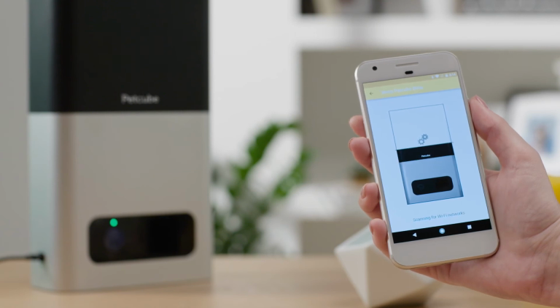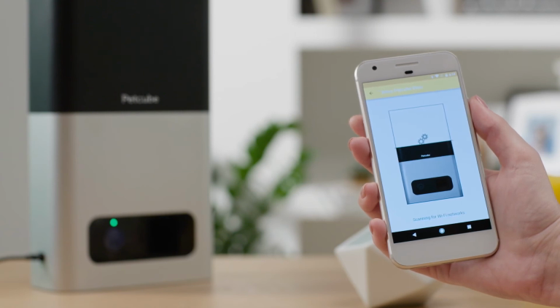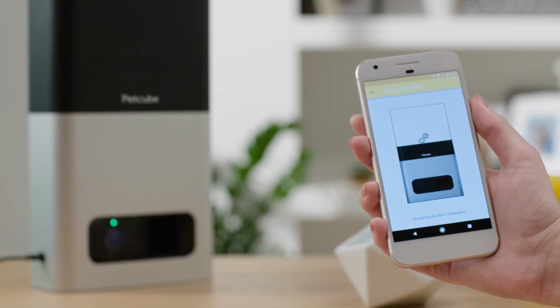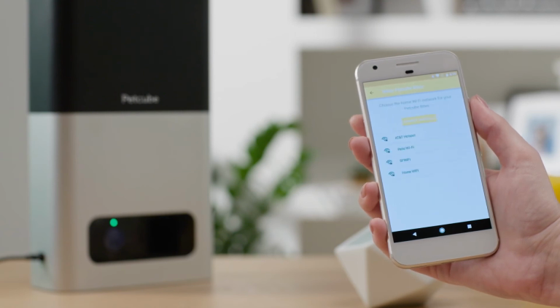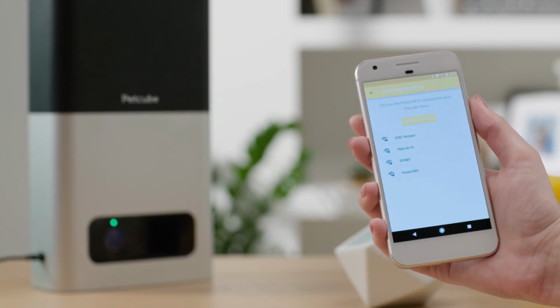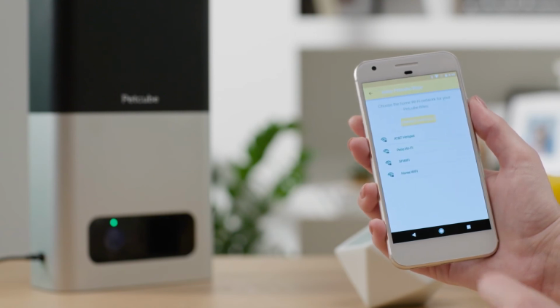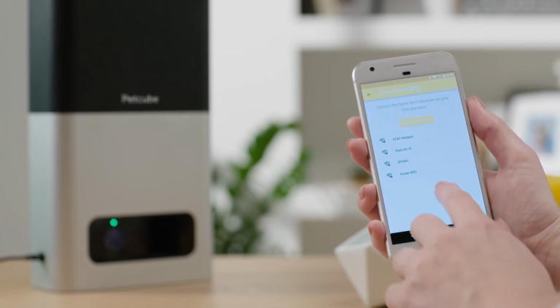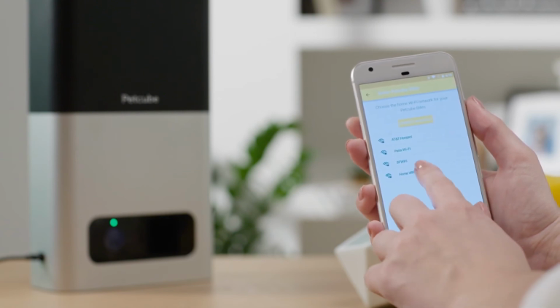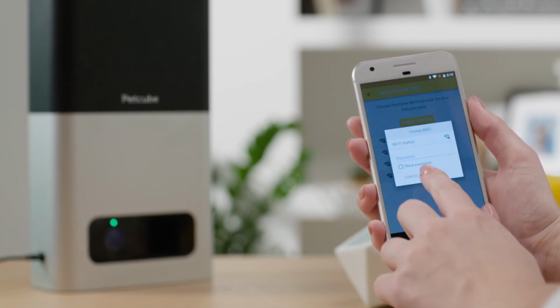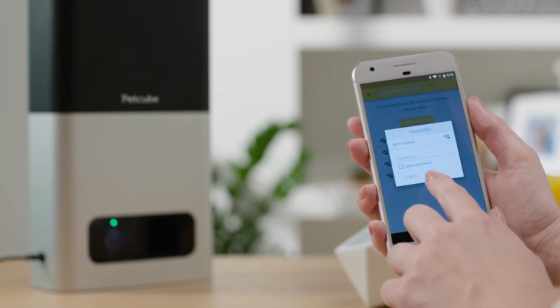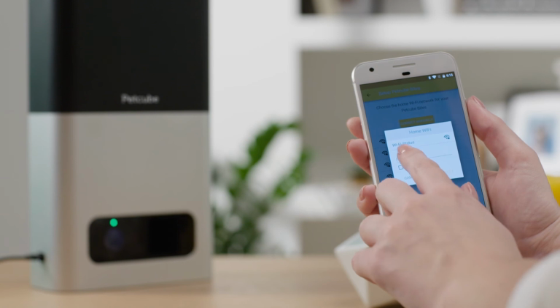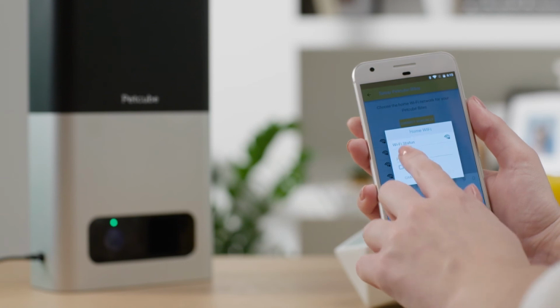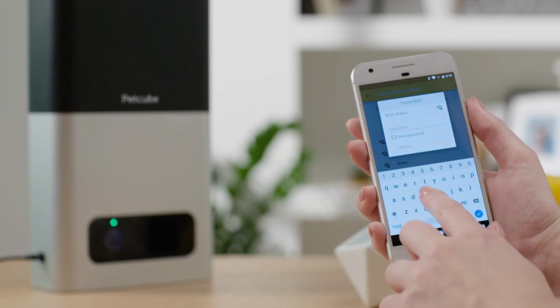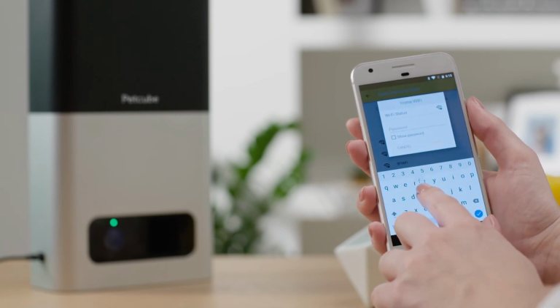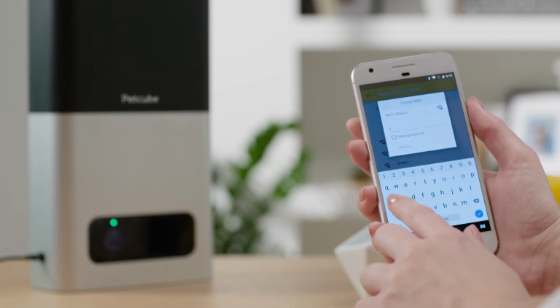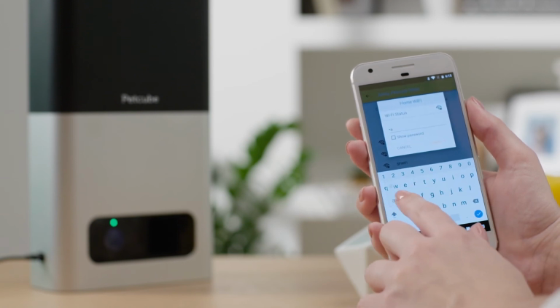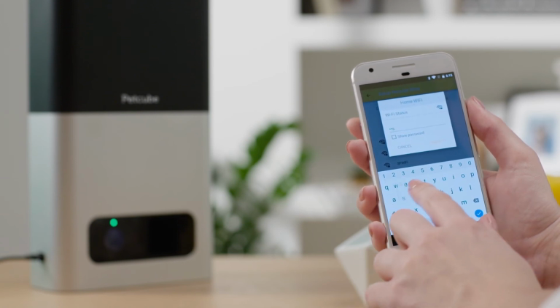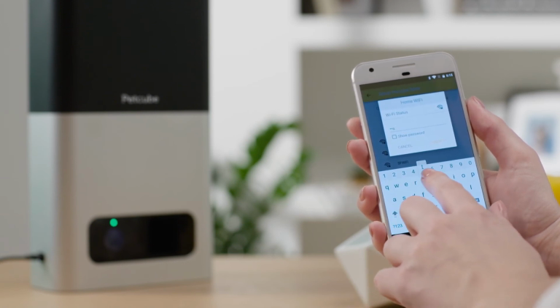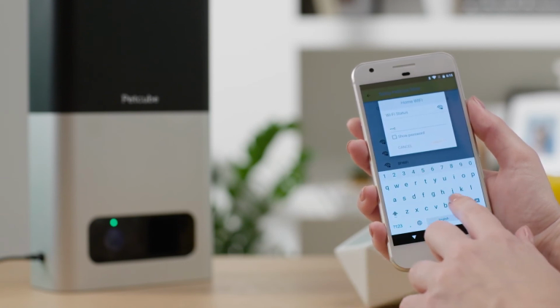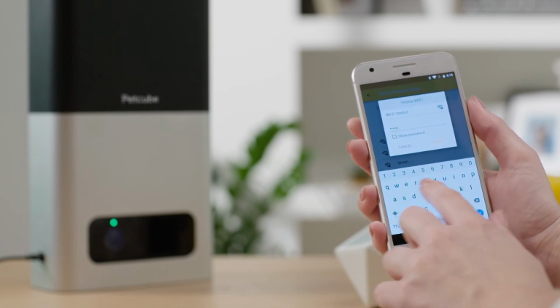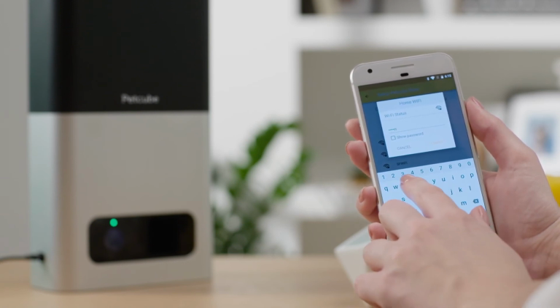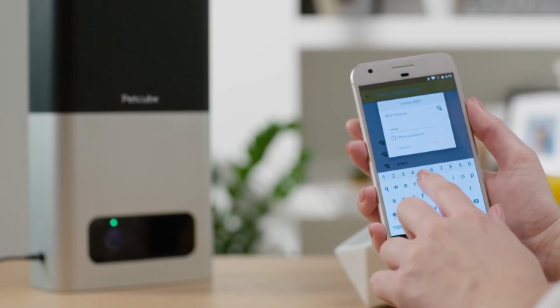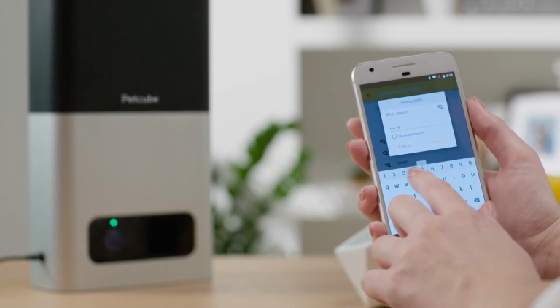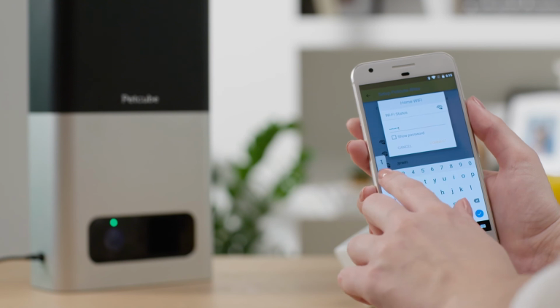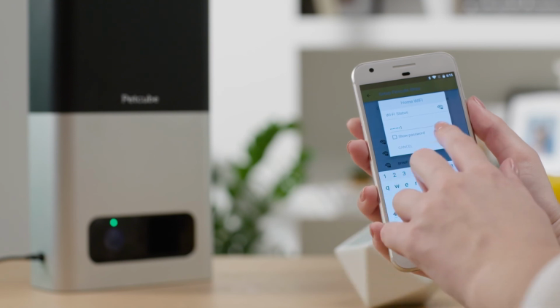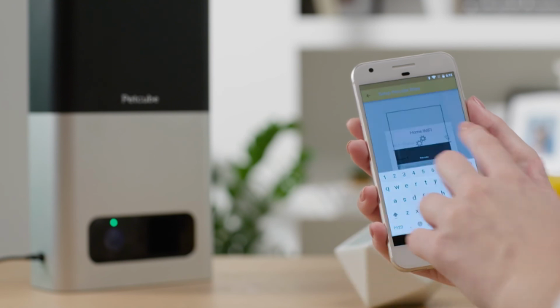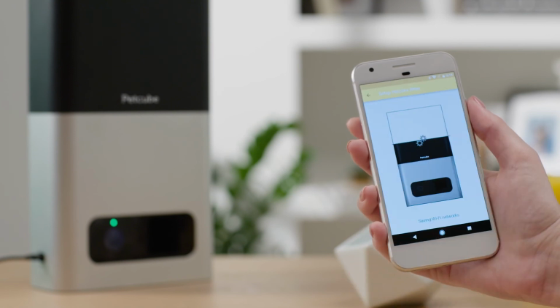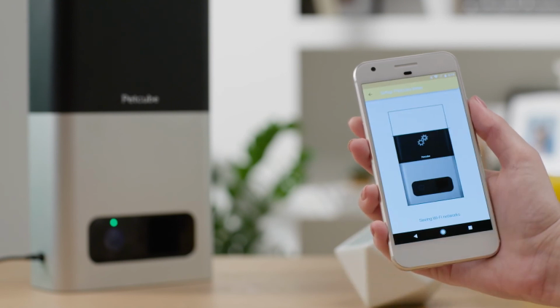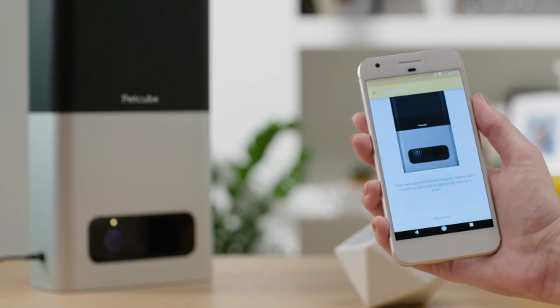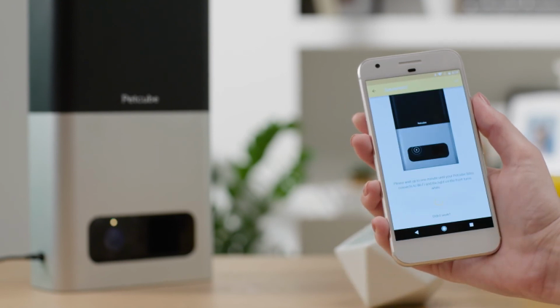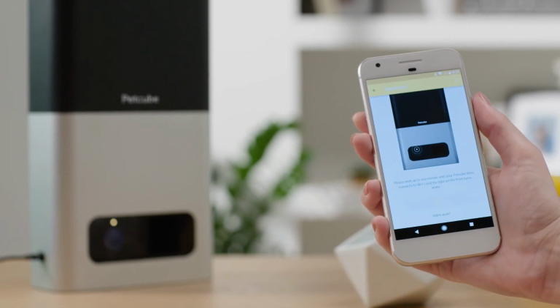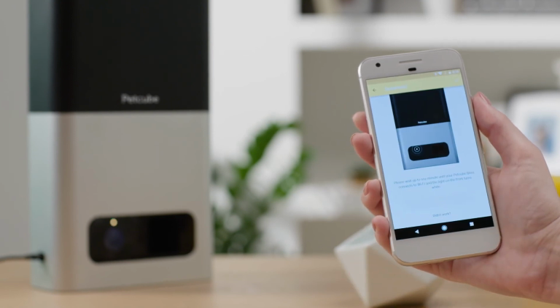Just one final step is left: connect your PetCube Bites device to your home Wi-Fi network. If you are using a hidden Wi-Fi network, you will need to add it manually. Keep in mind that PetCube doesn't support 5 GHz Wi-Fi networks.